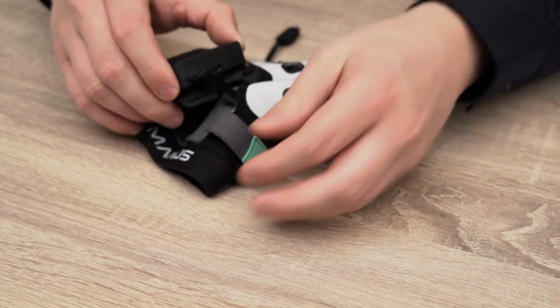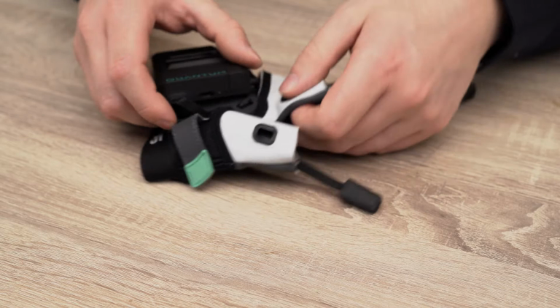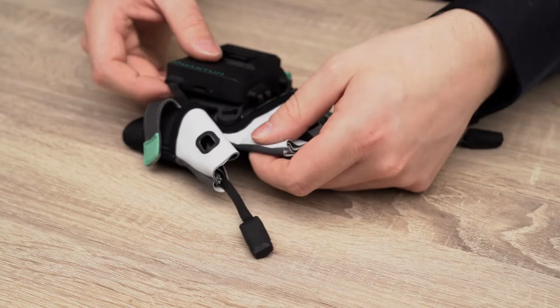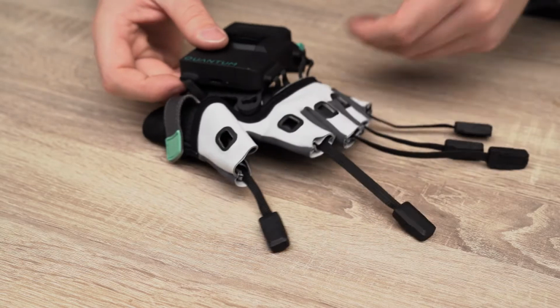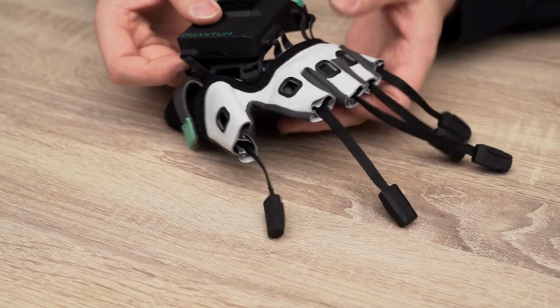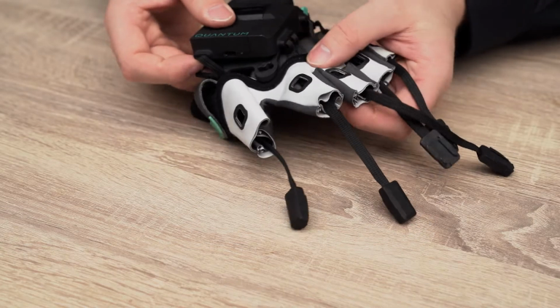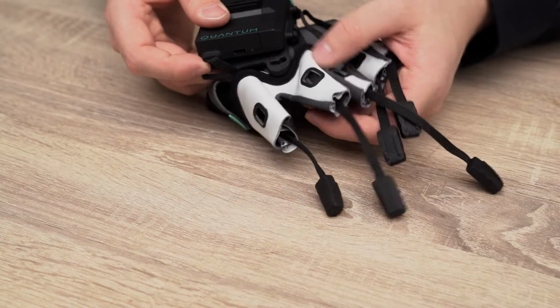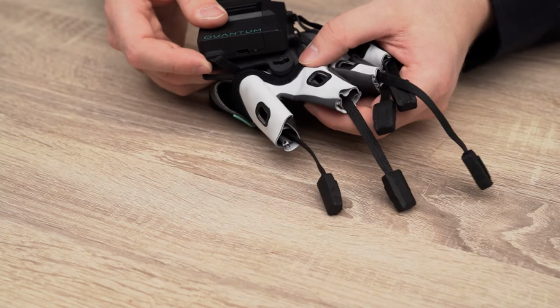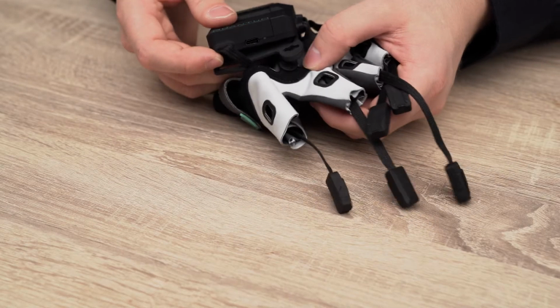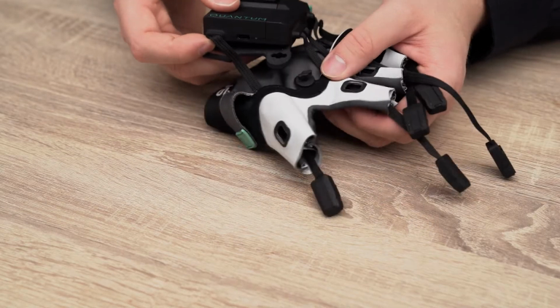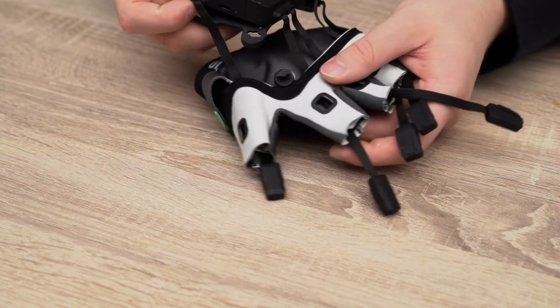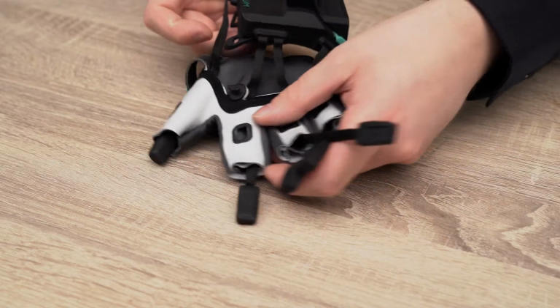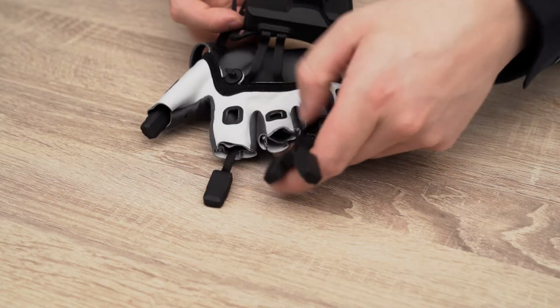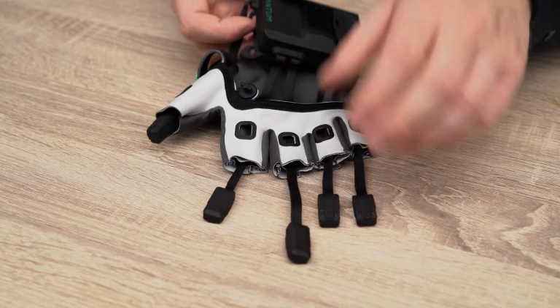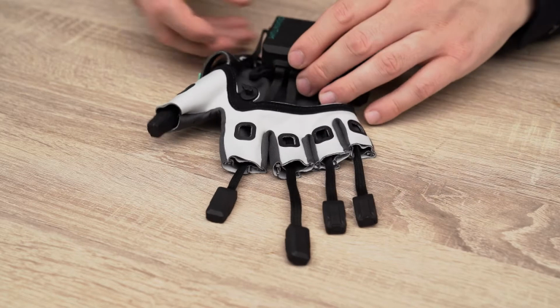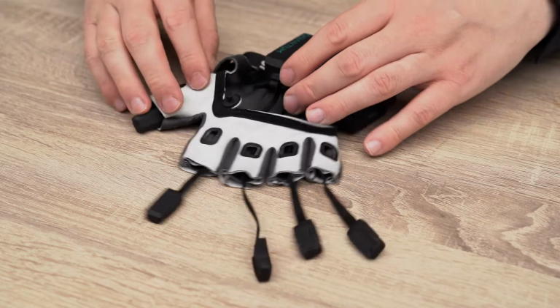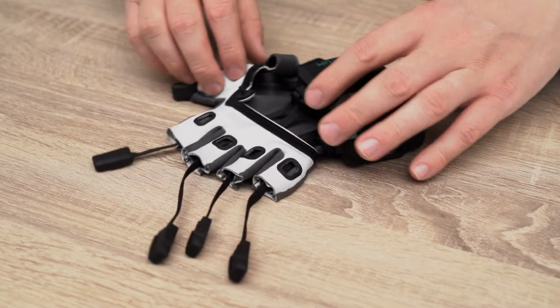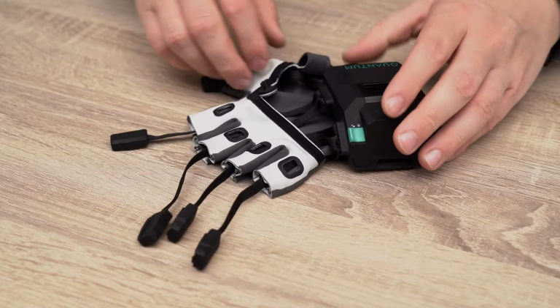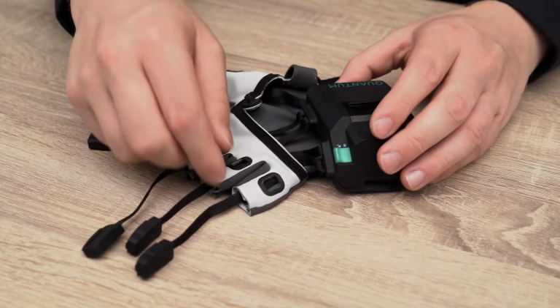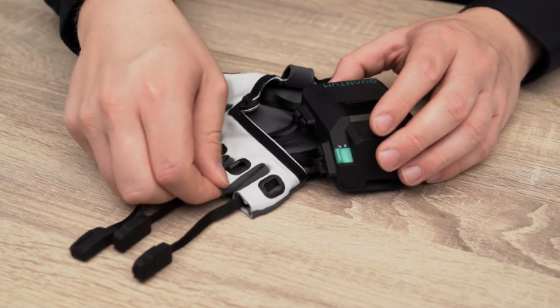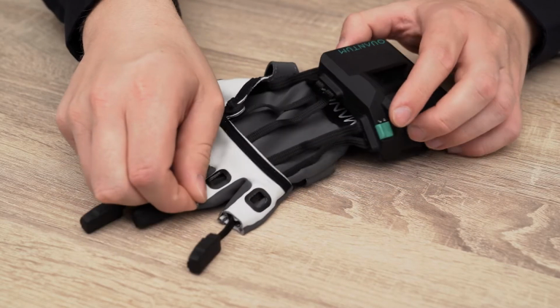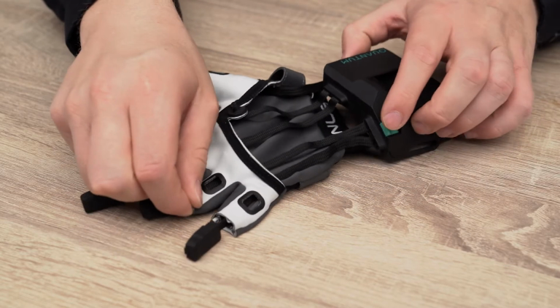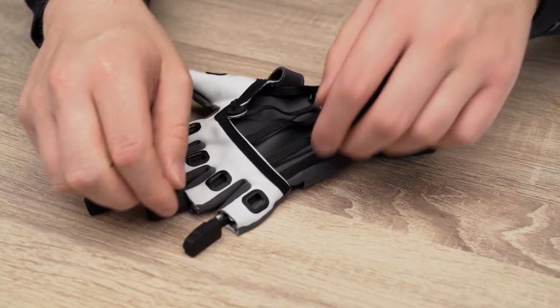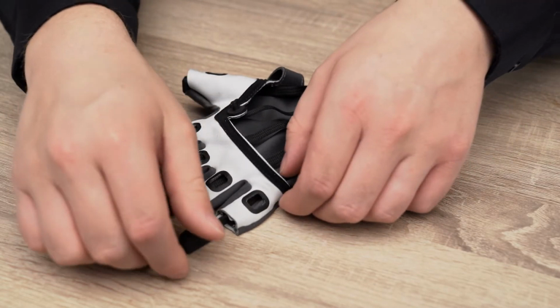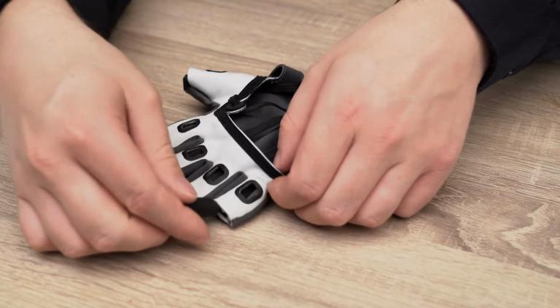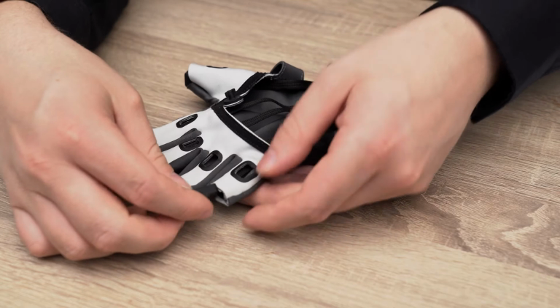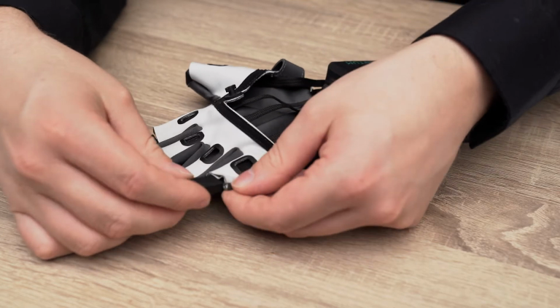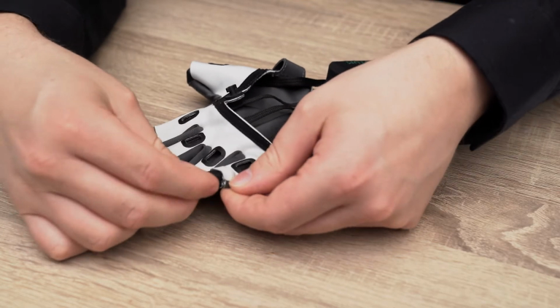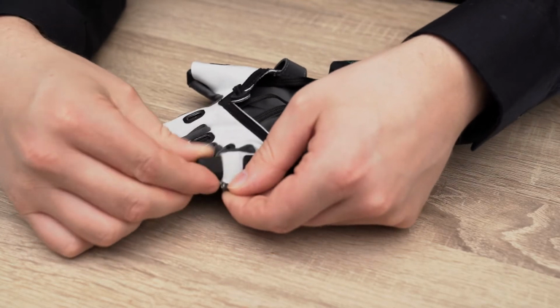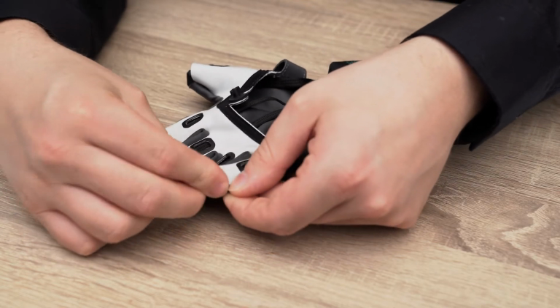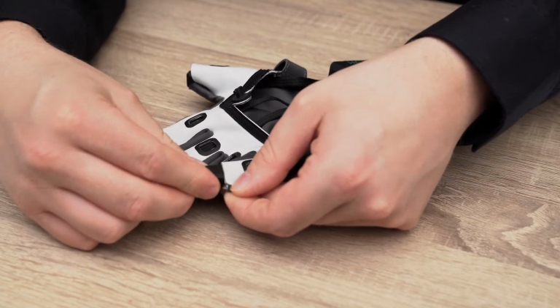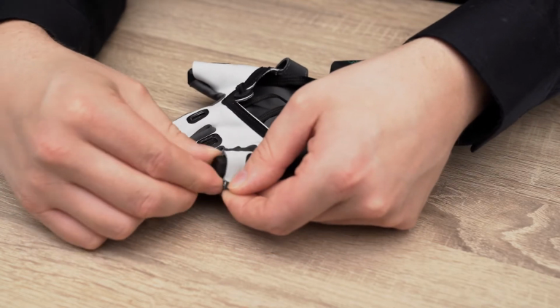Tilt the casing so the latch on the glove textiles aligns with the latch on the casing and push it out. Pull all the cables slightly out, then push all the finger sensors through the finger openings to the casing opening.